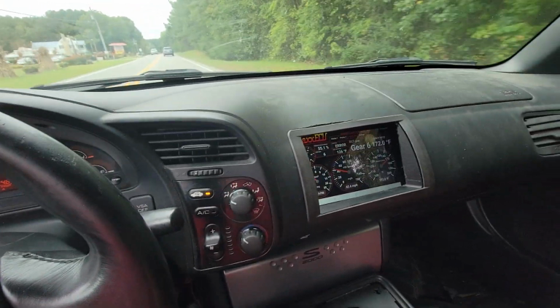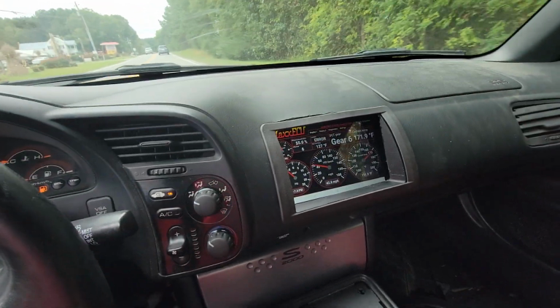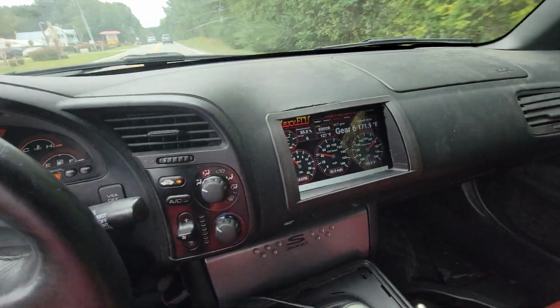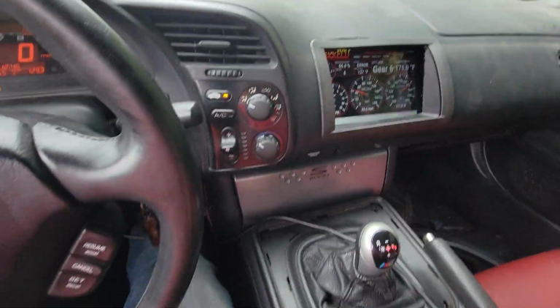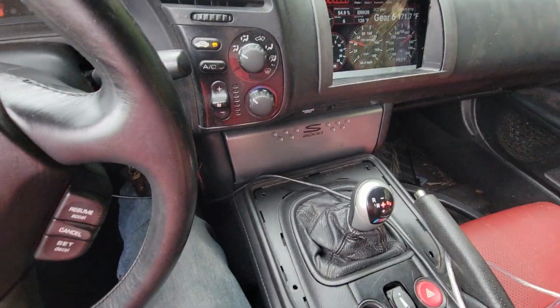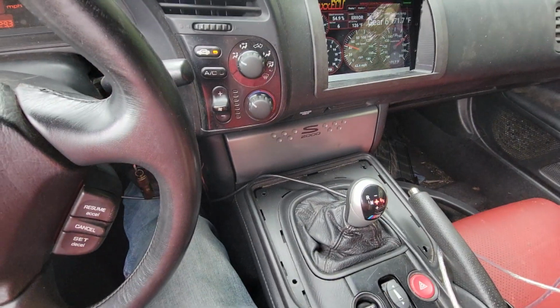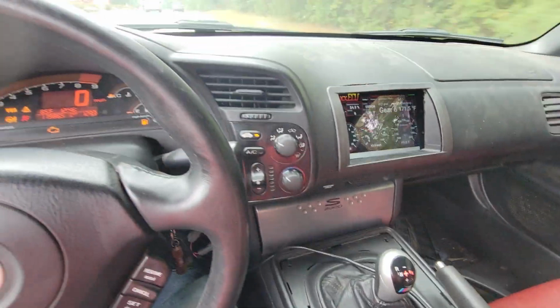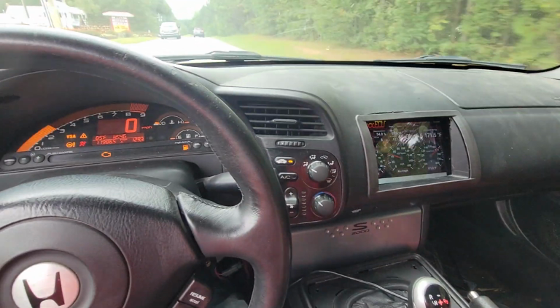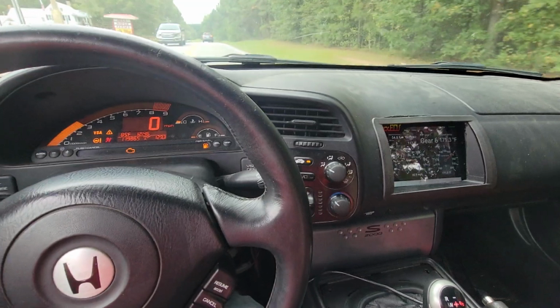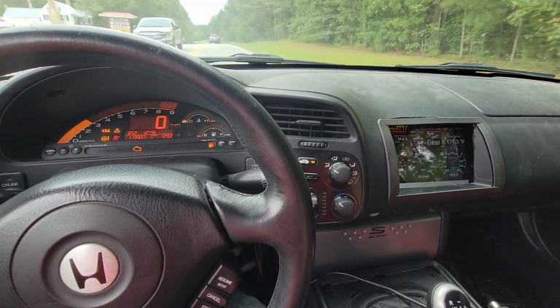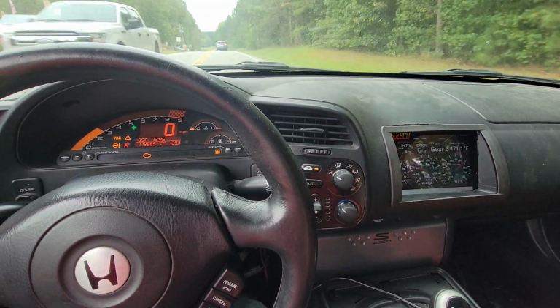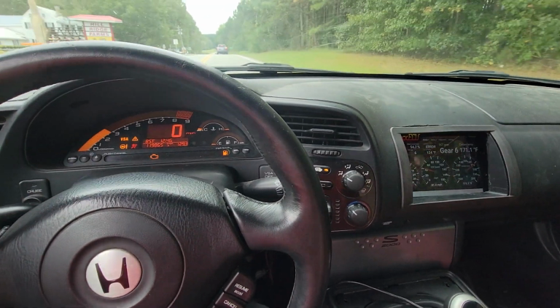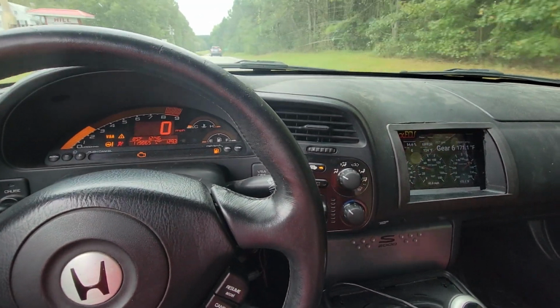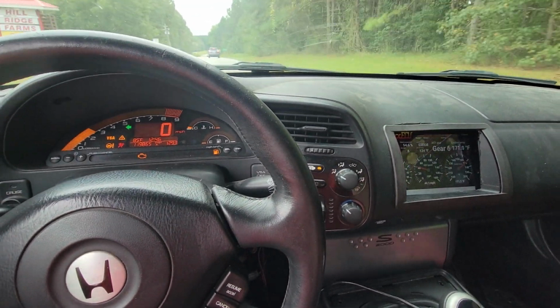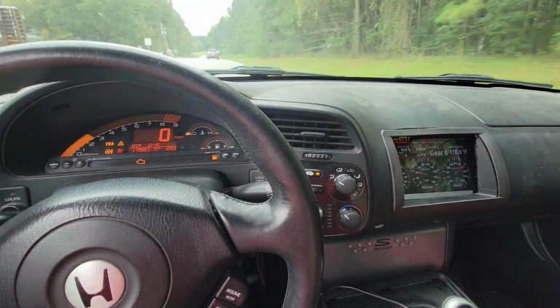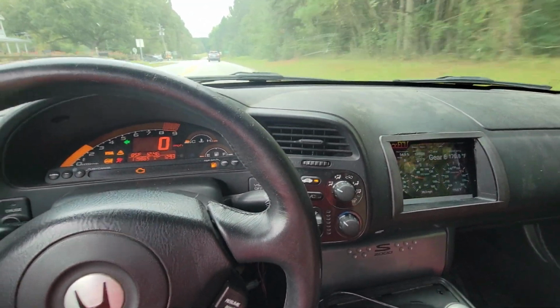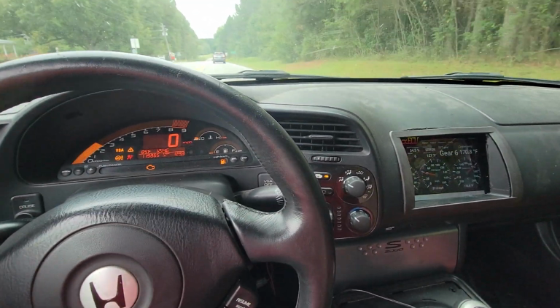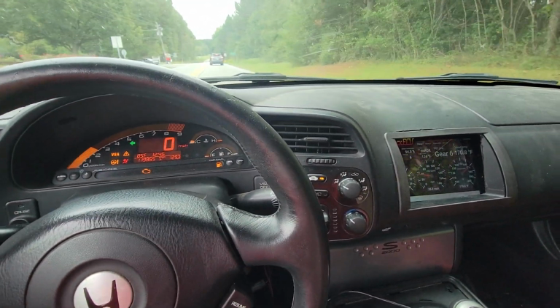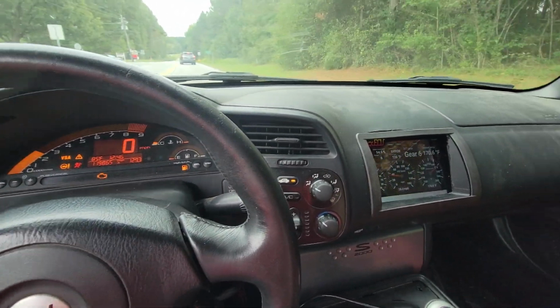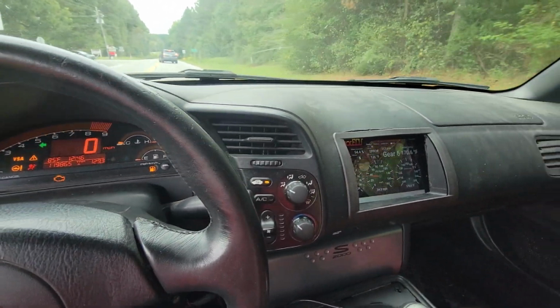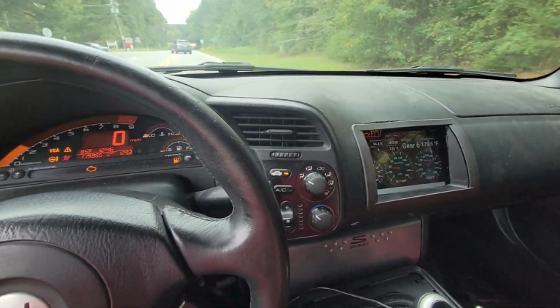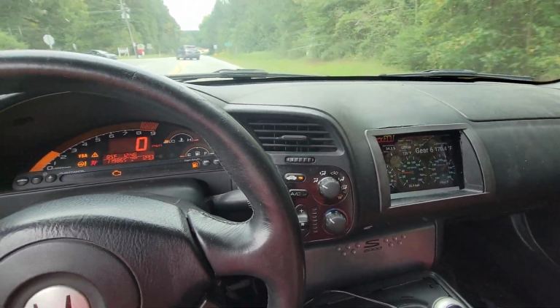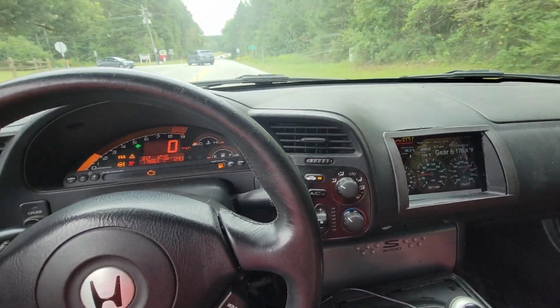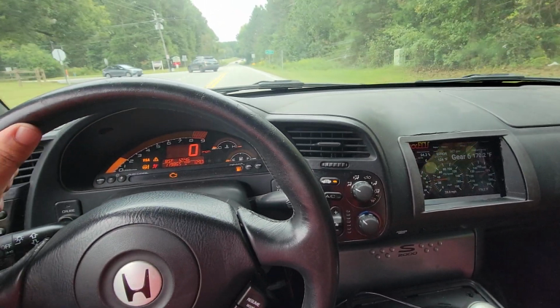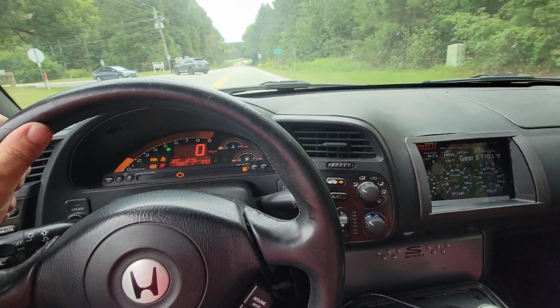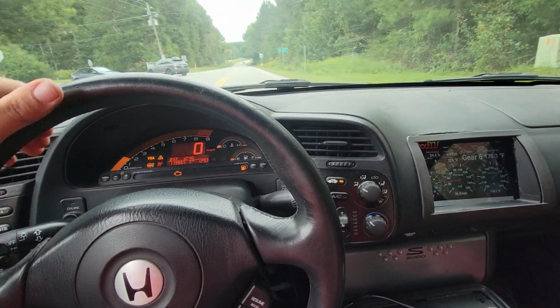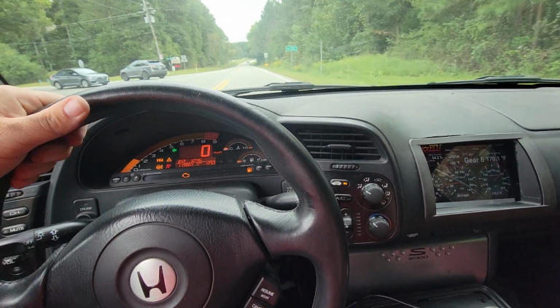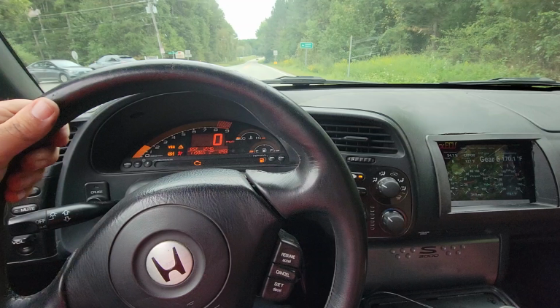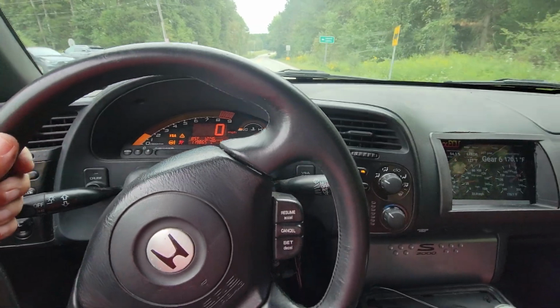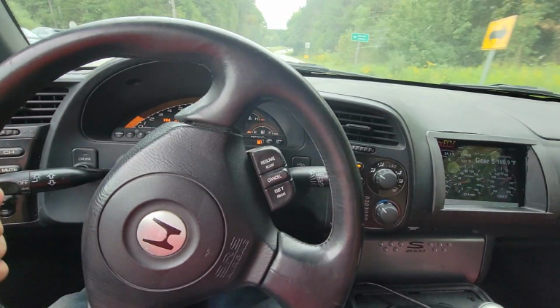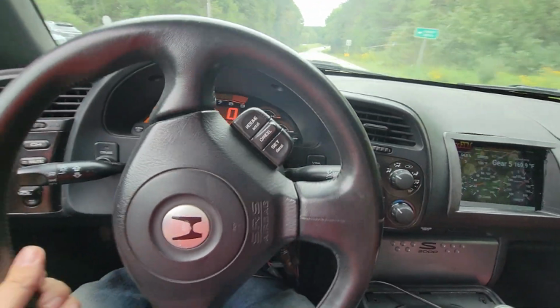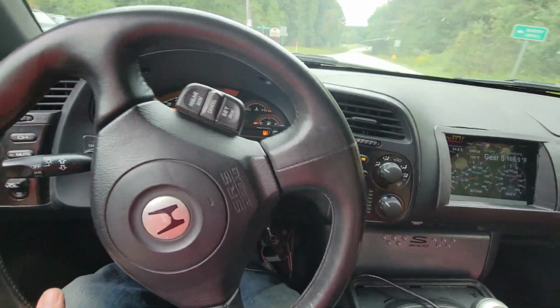DCT, driving around — don't mind my race car brakes squealing like crazy.